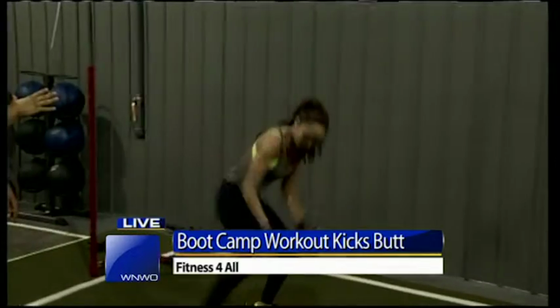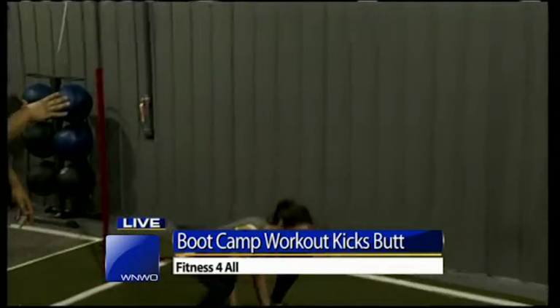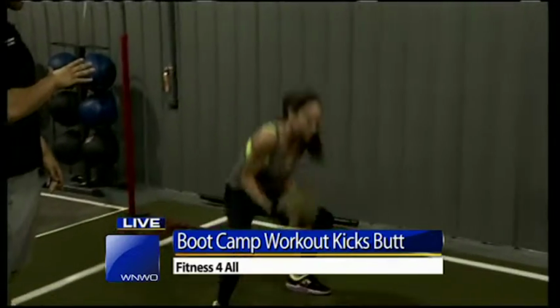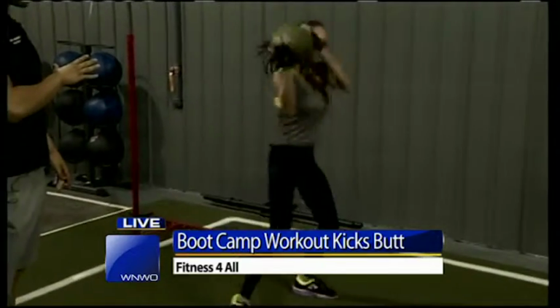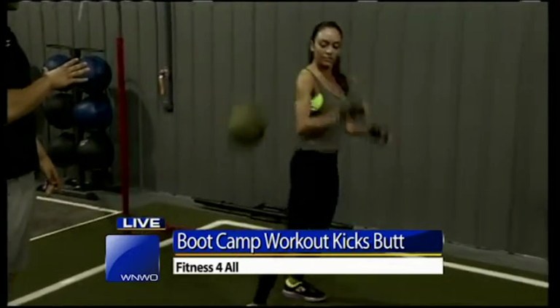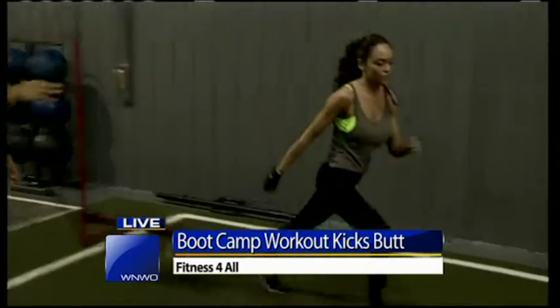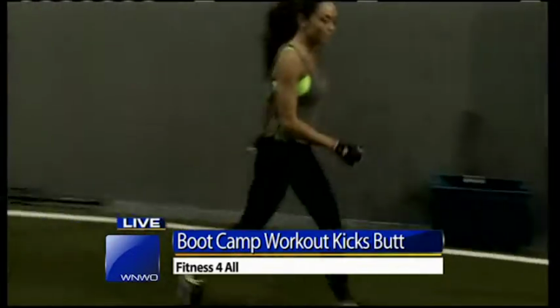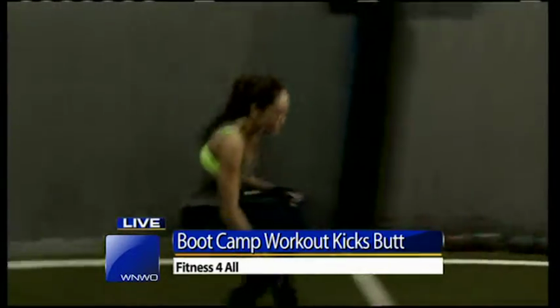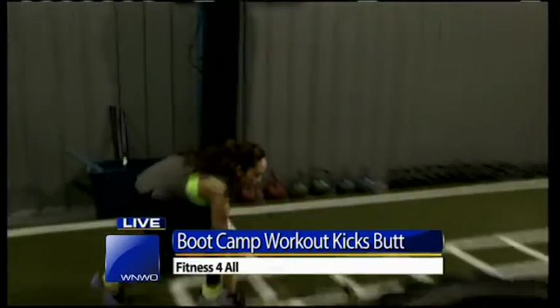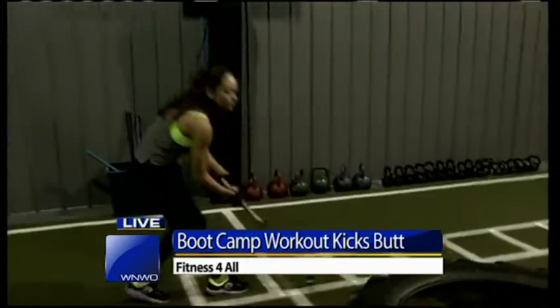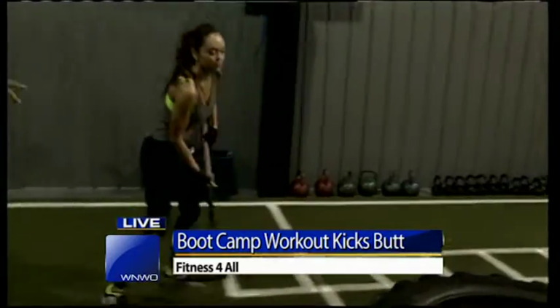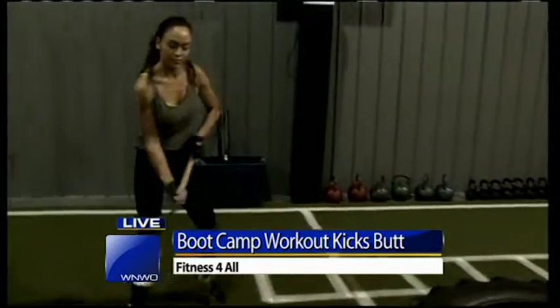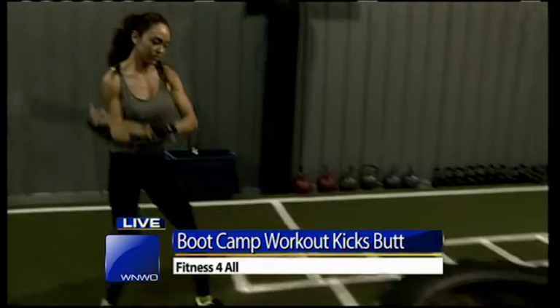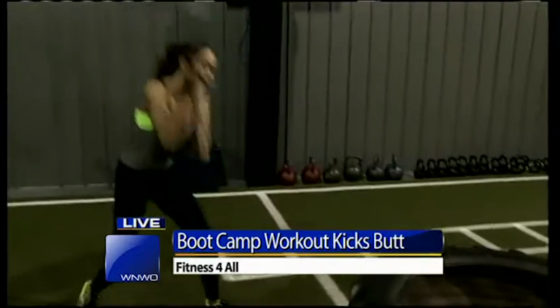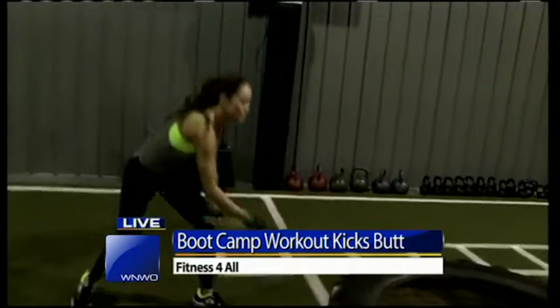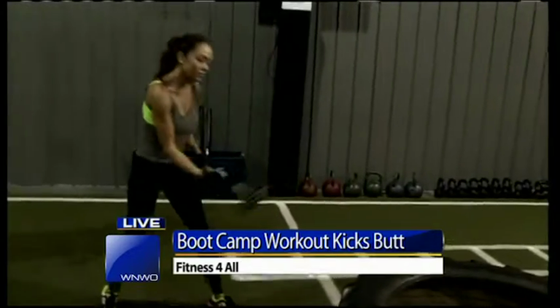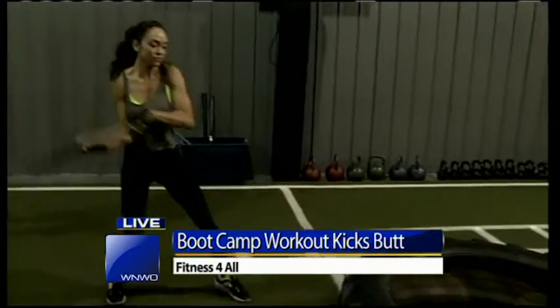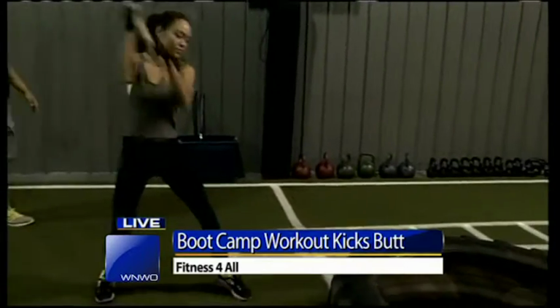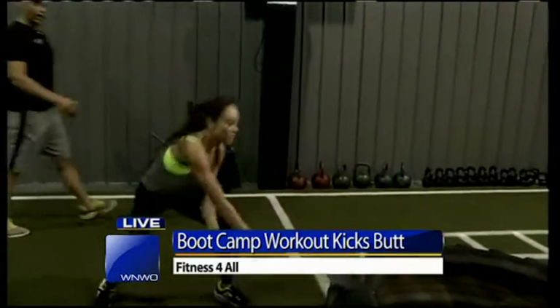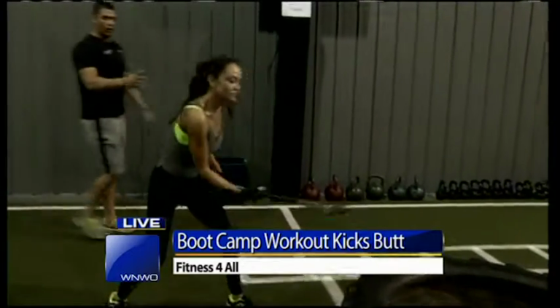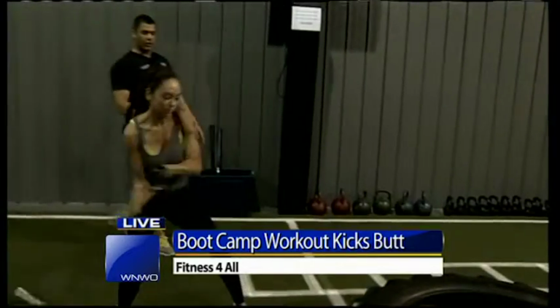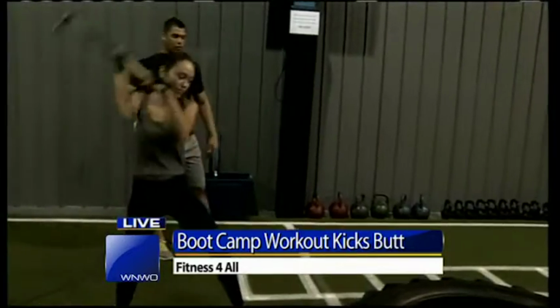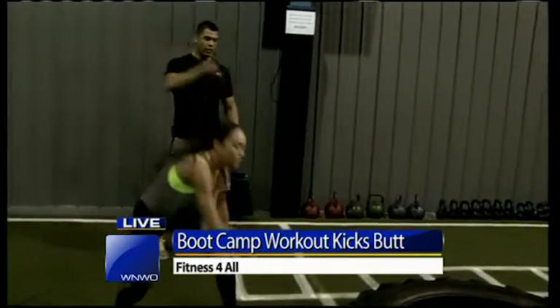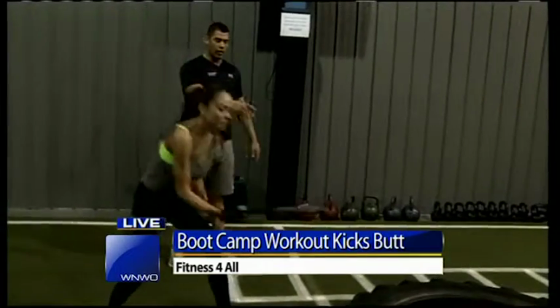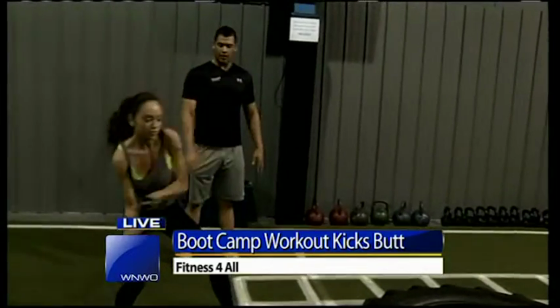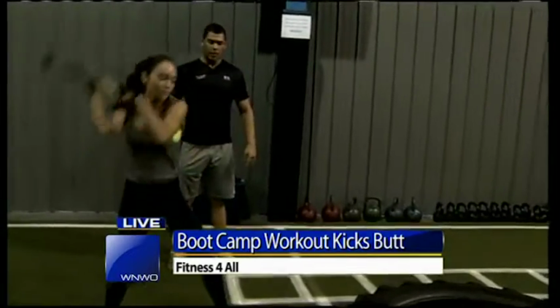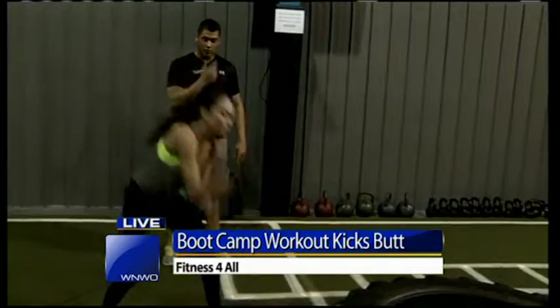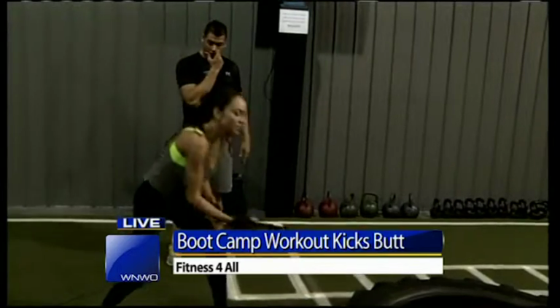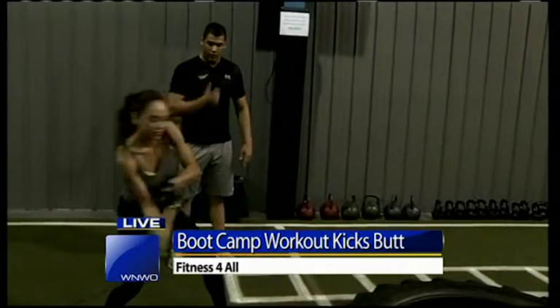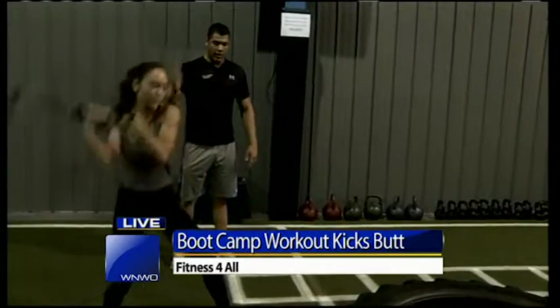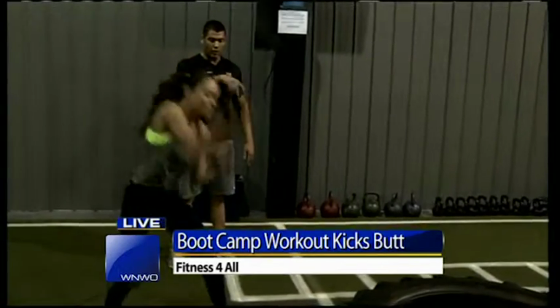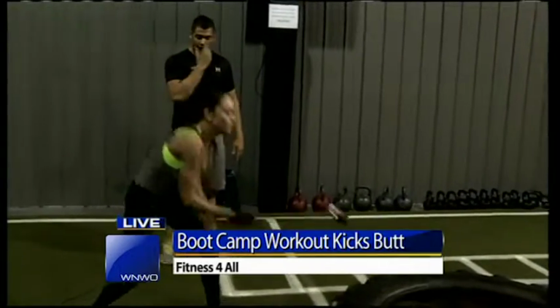Squat down there, flip it over your shoulder. Next, she's going over to a sledgehammer, so we're going to work some core — a full-body workout. She's going to explode as a plyometric exercise as well, and explode into the tire.